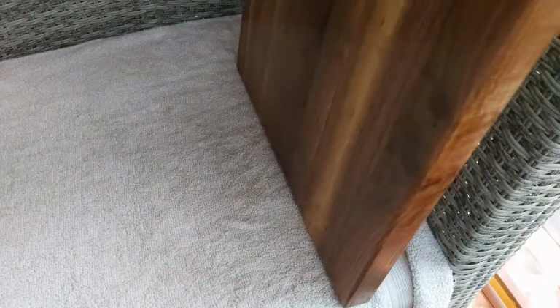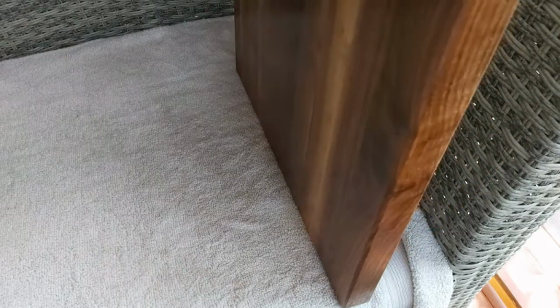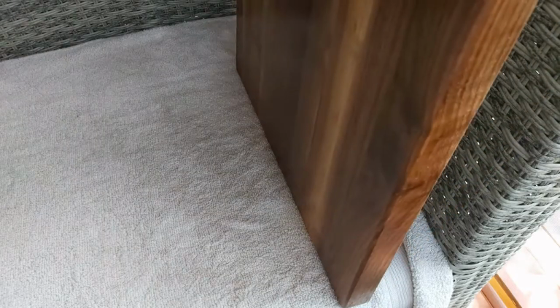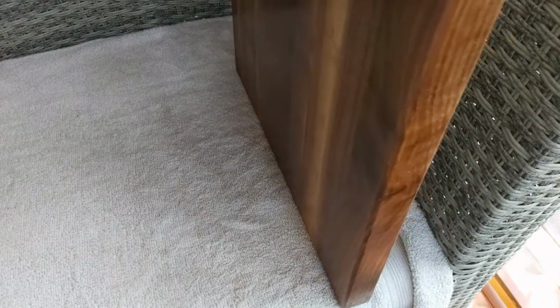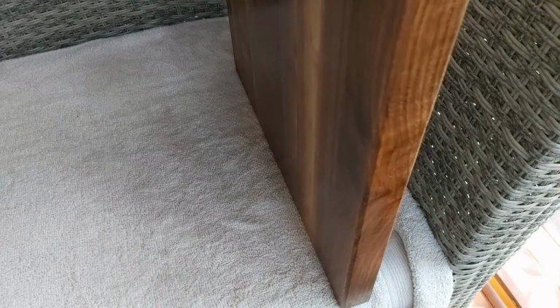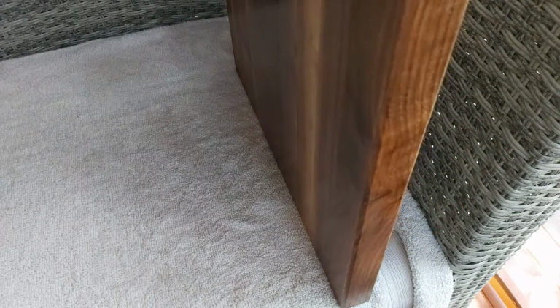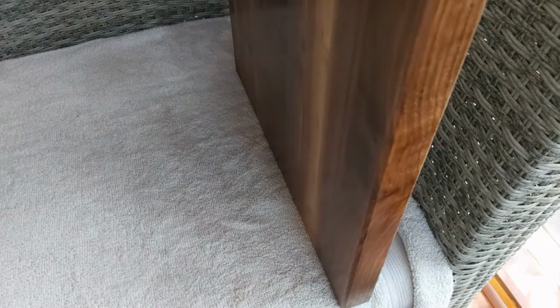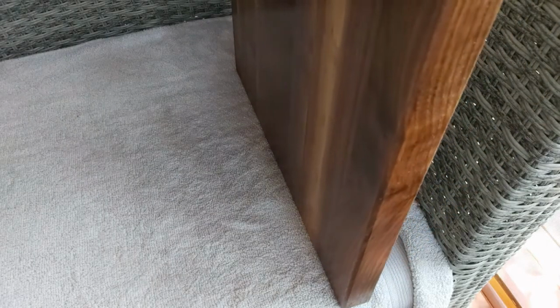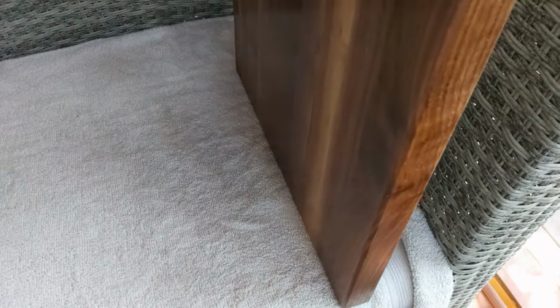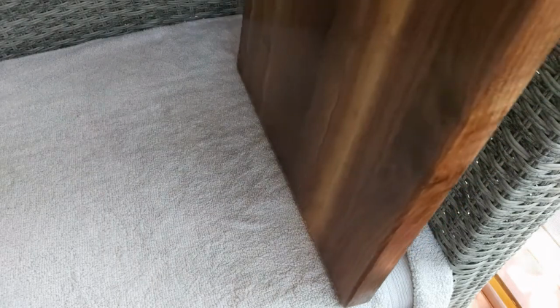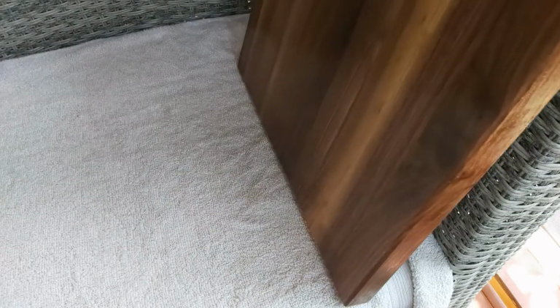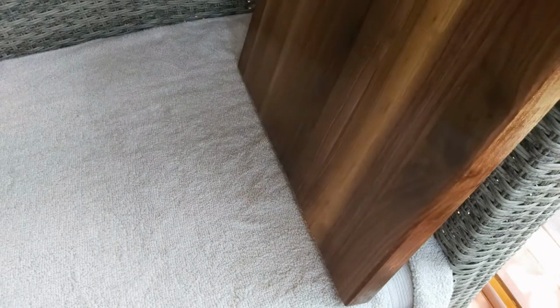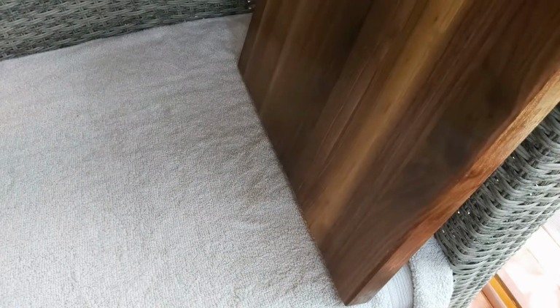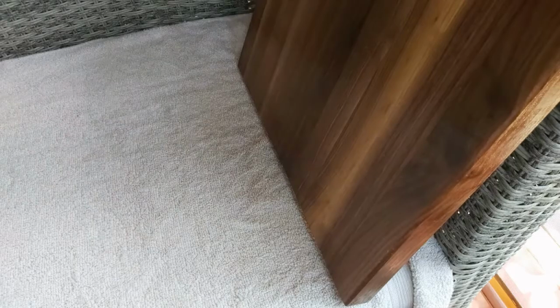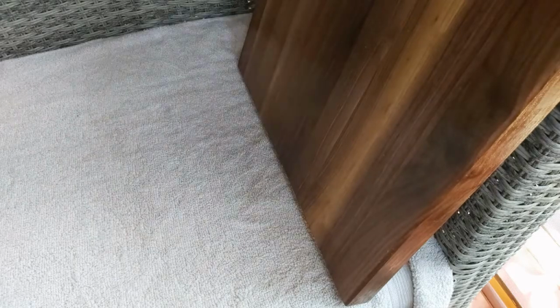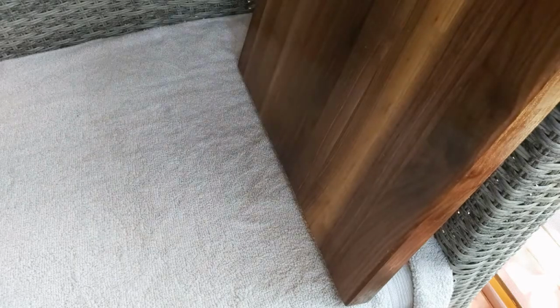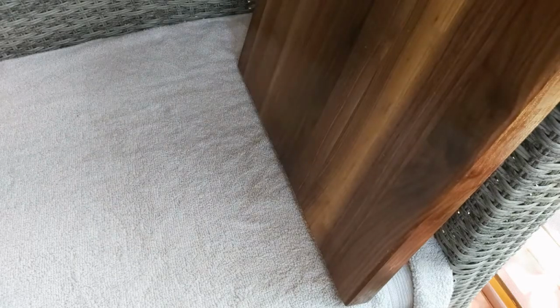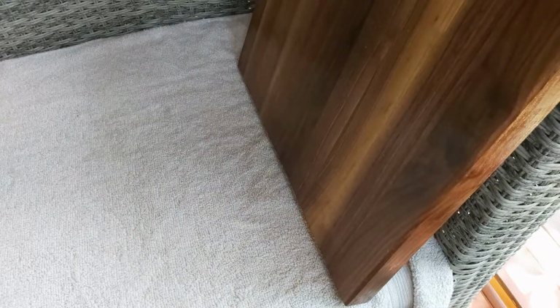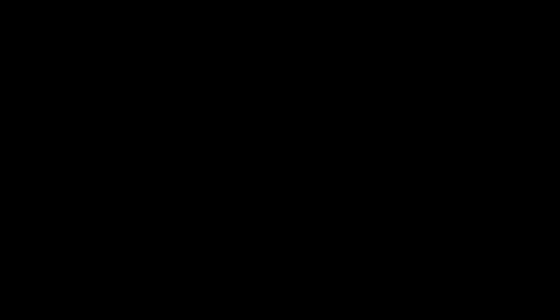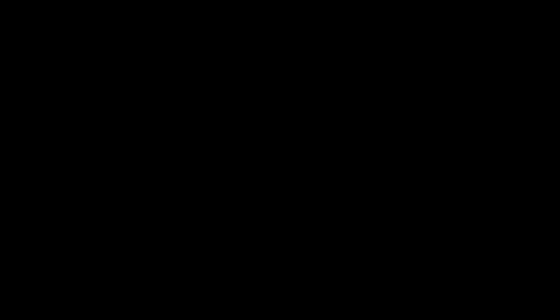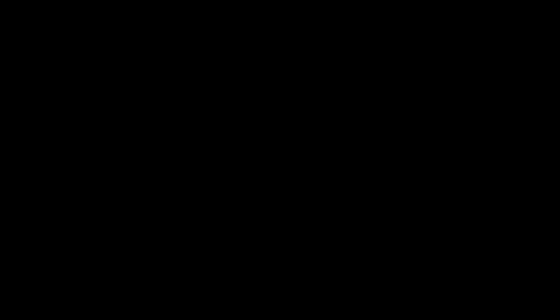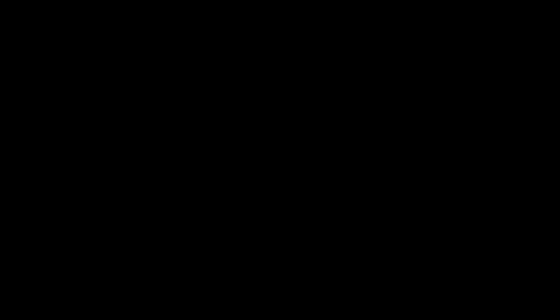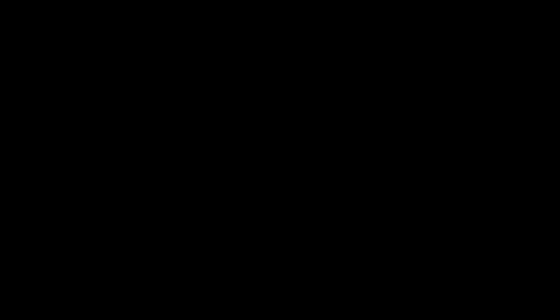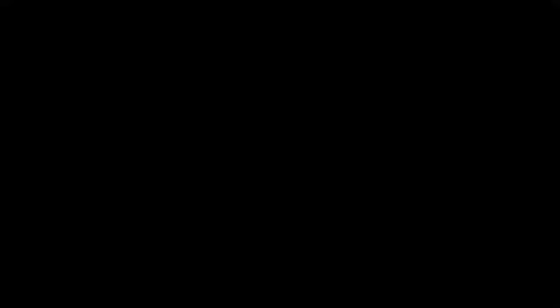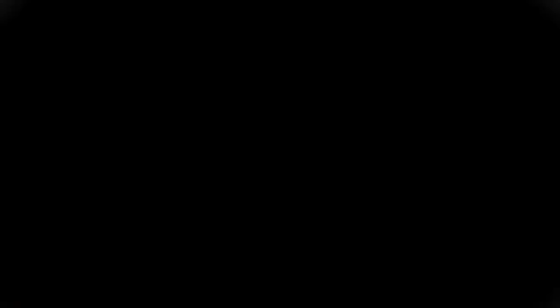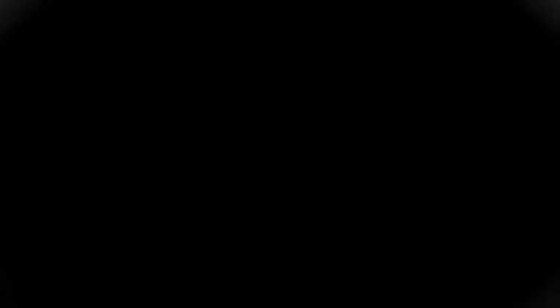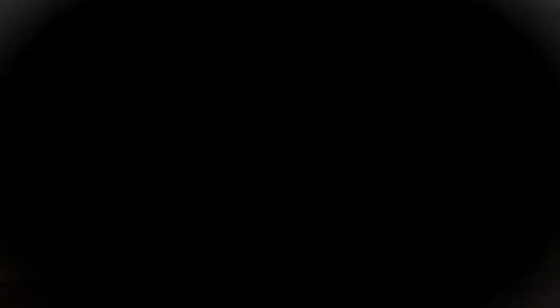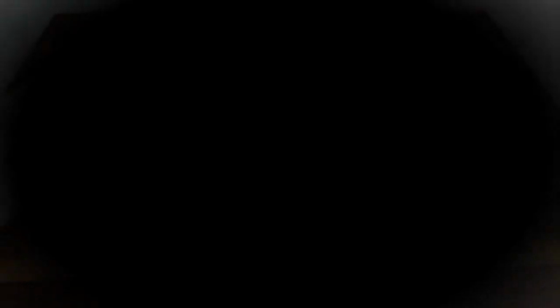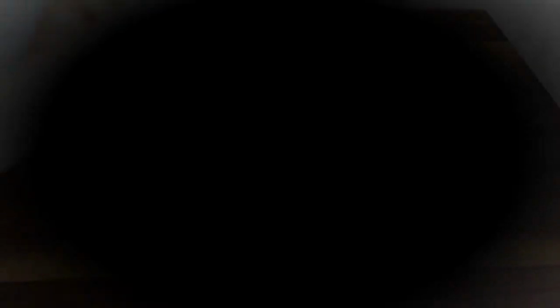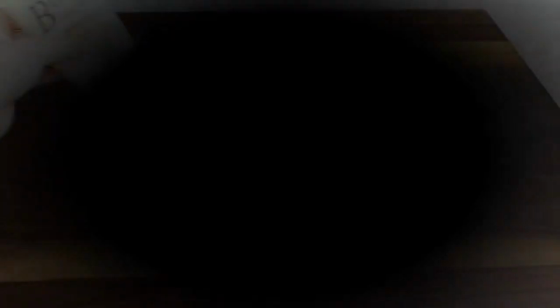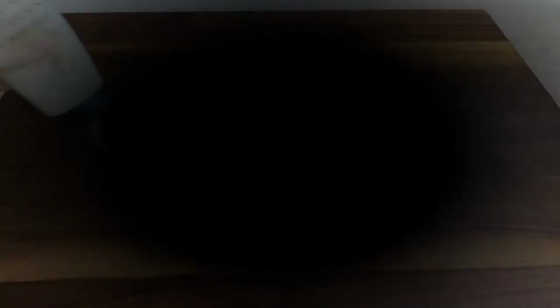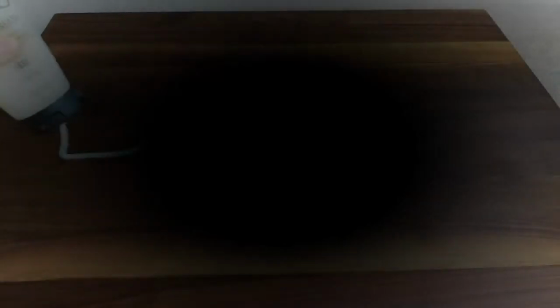Stand your board up and allow it to rest overnight. The next day, wipe off any excess oil from the board.